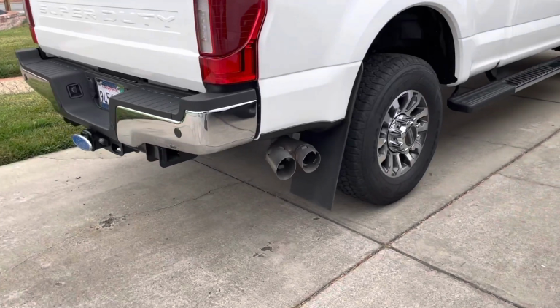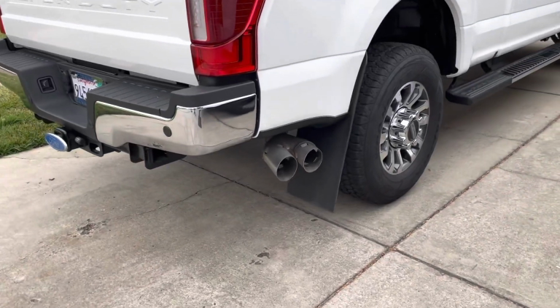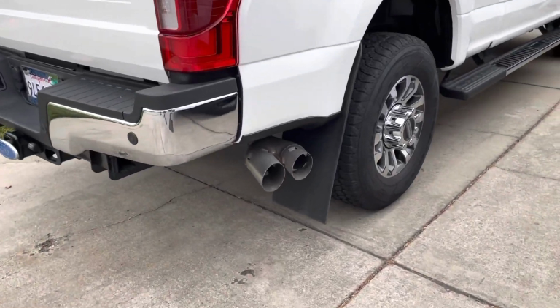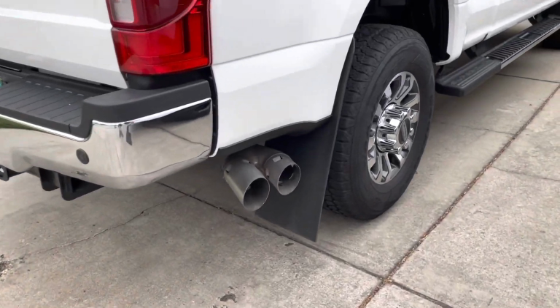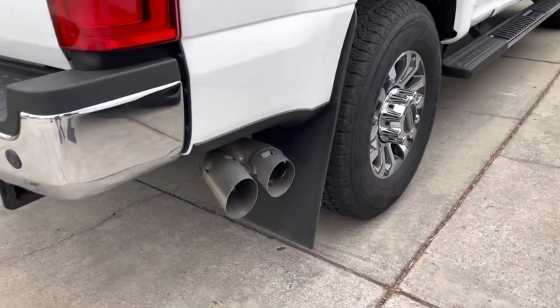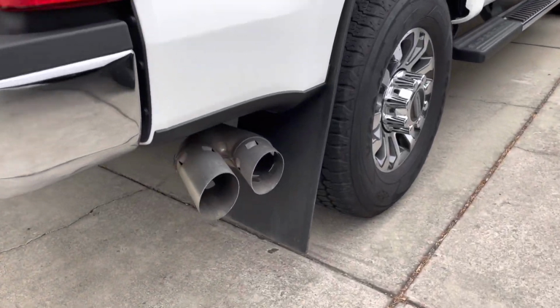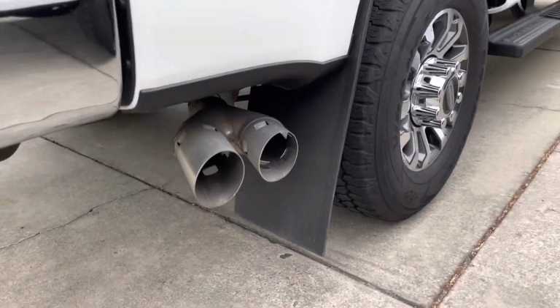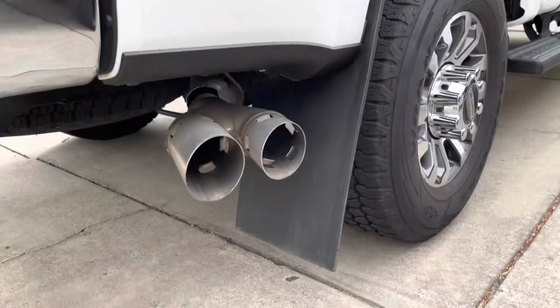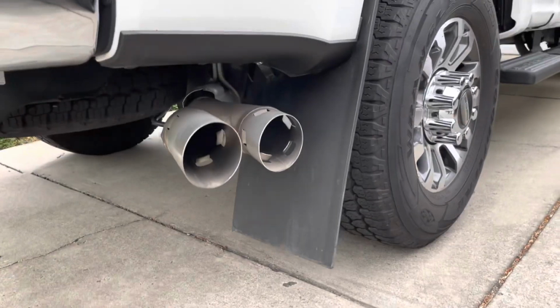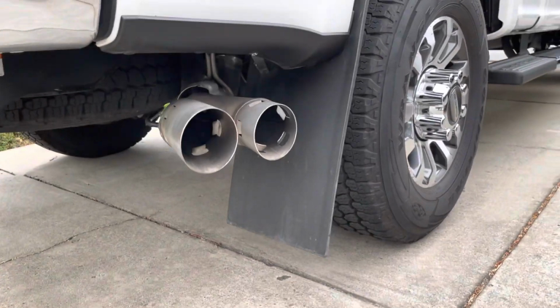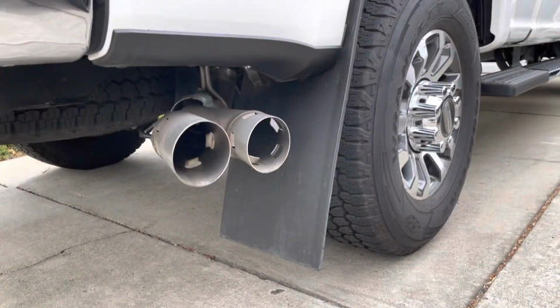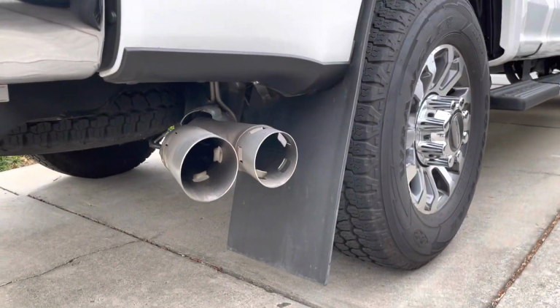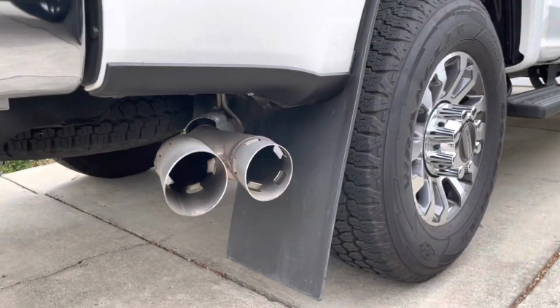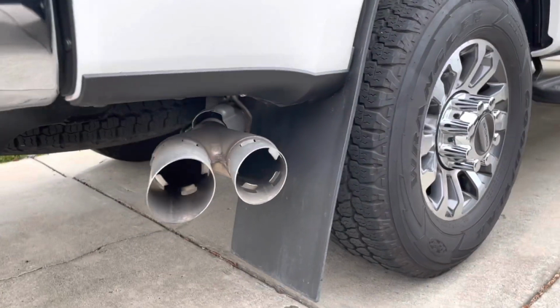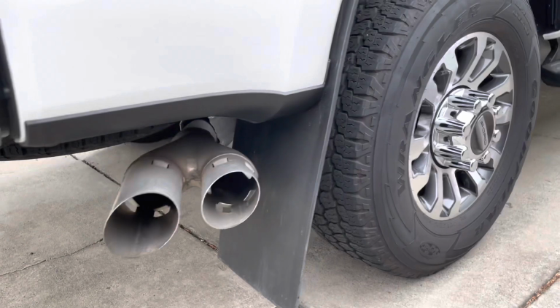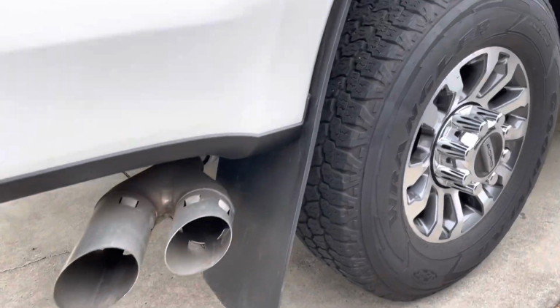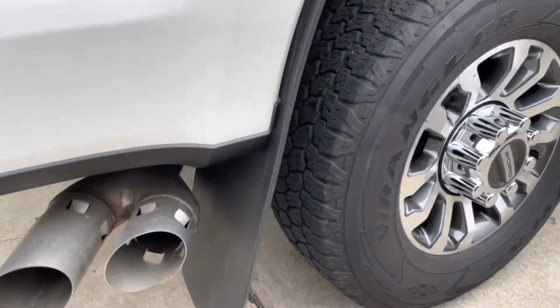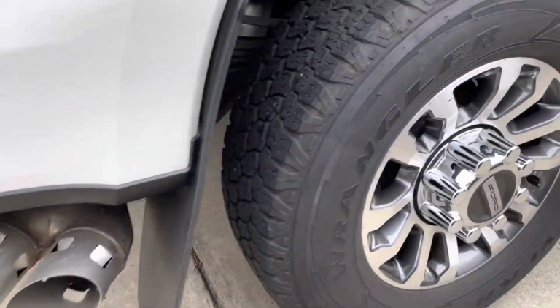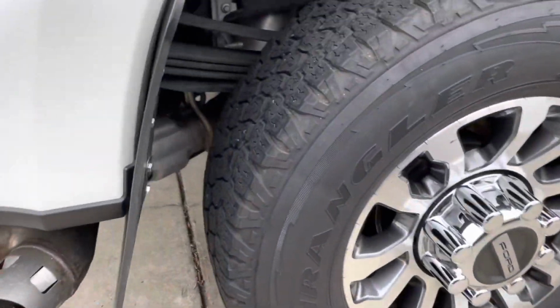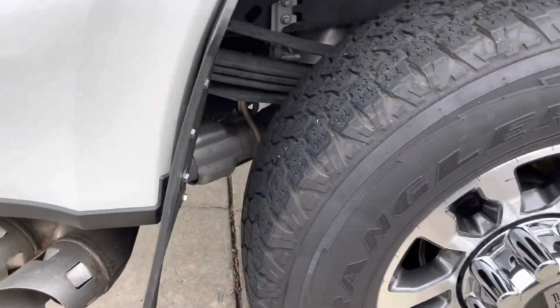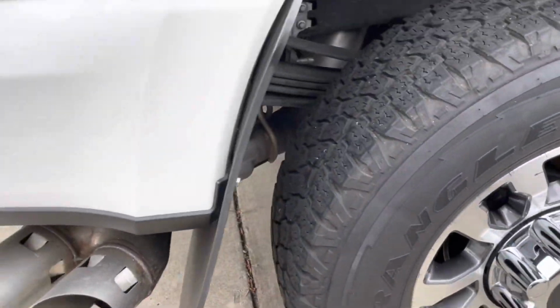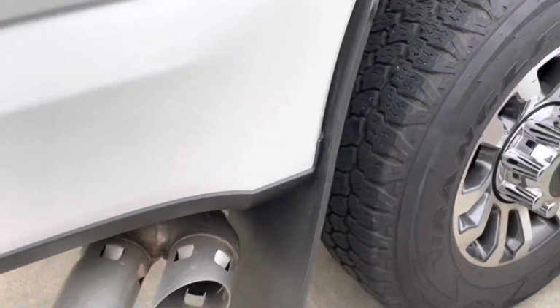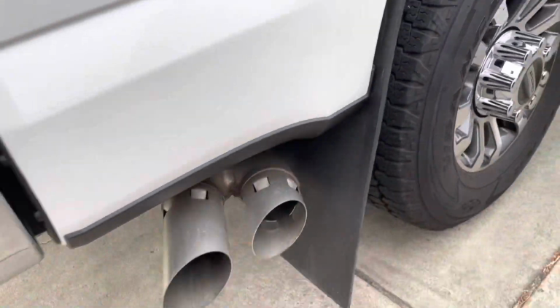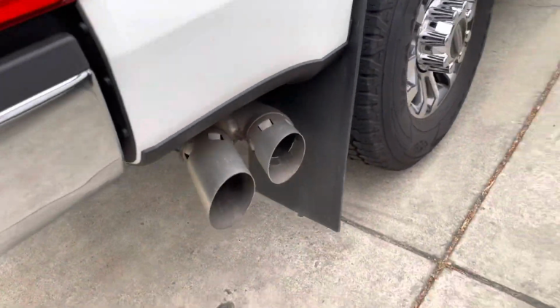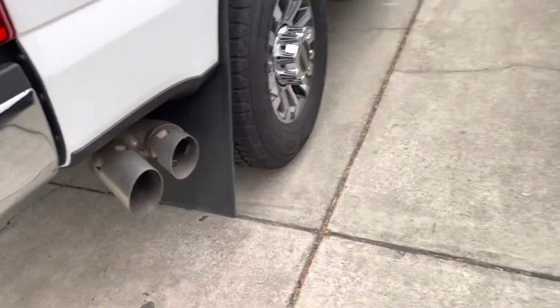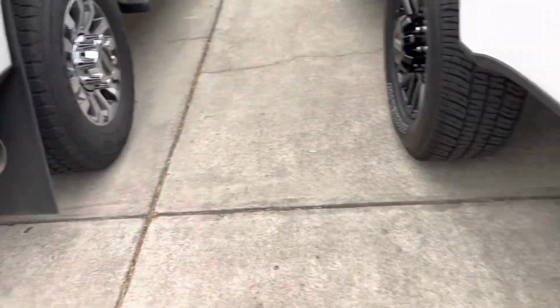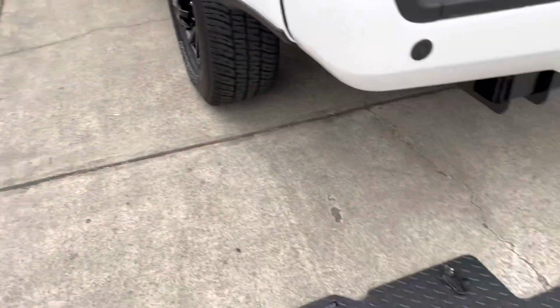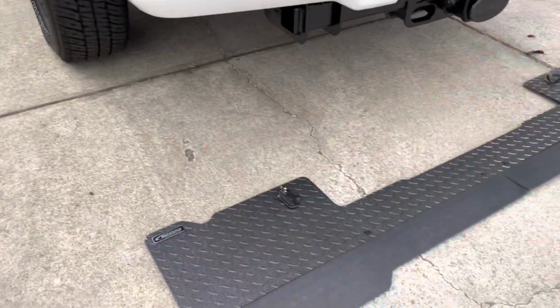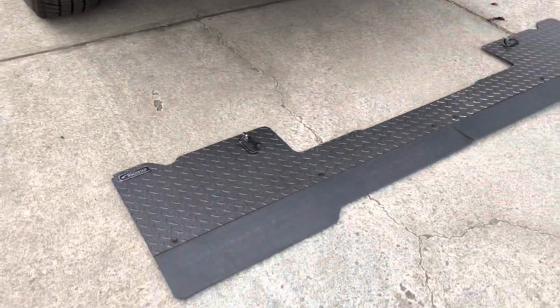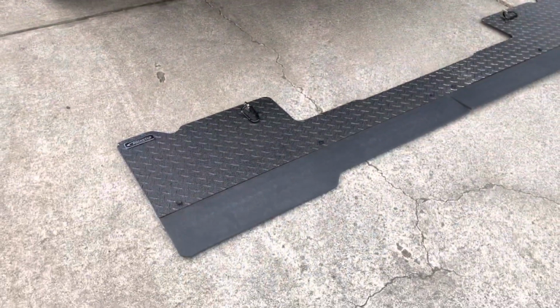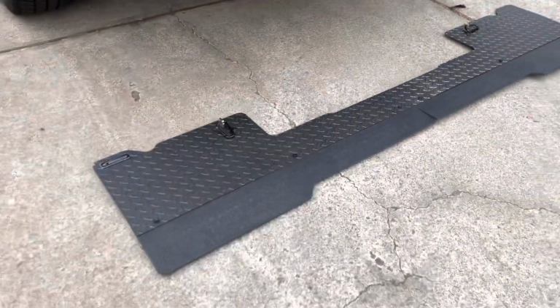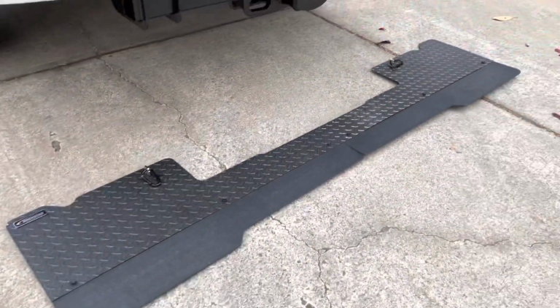So on my father-in-law's truck, he's got the mud flaps just right on. But I didn't want the mud flap look, so I got this Rockstar.